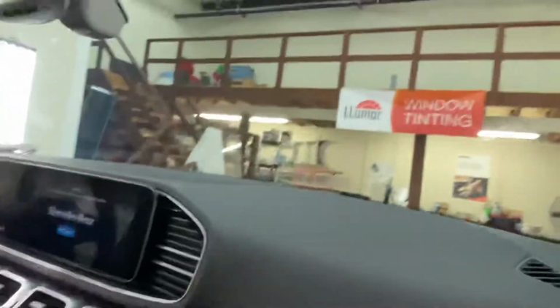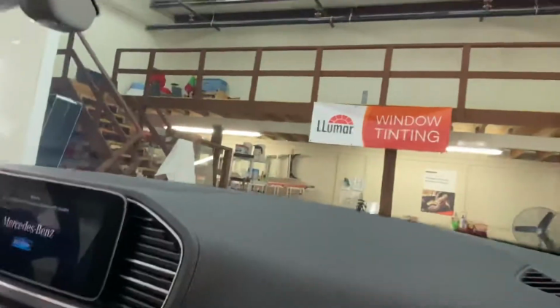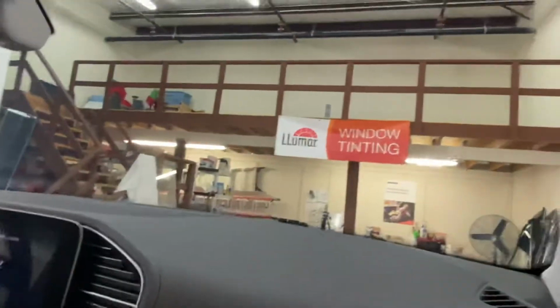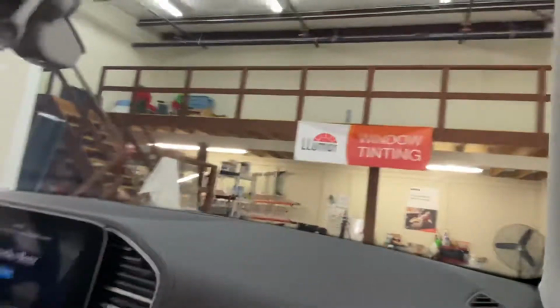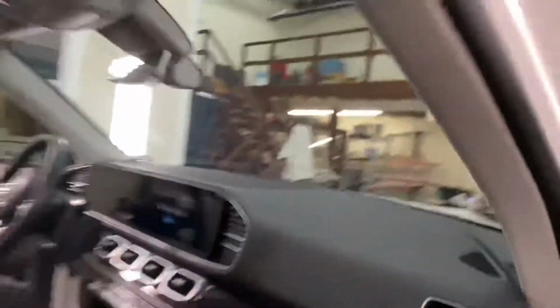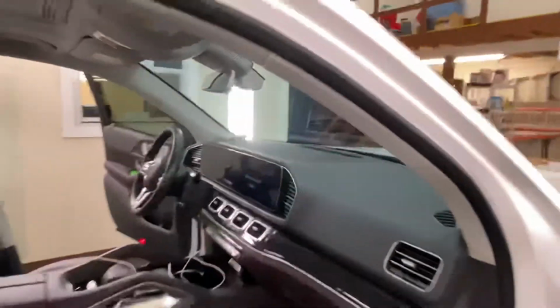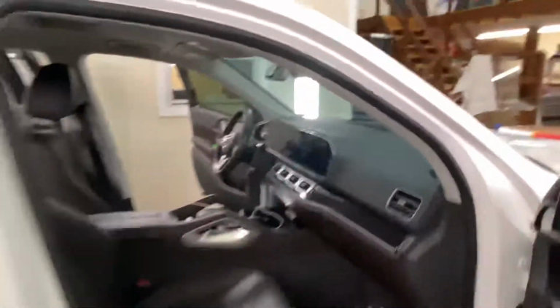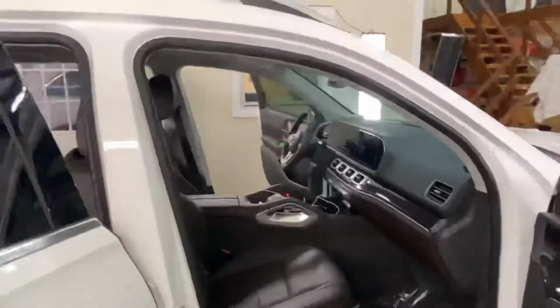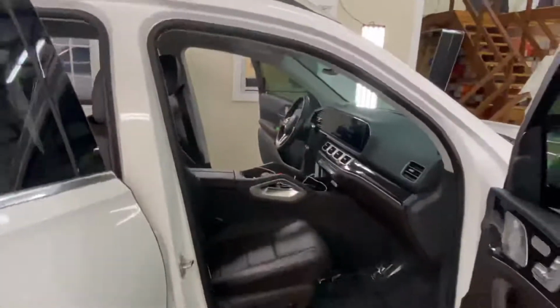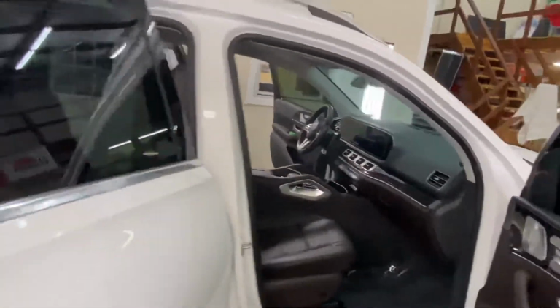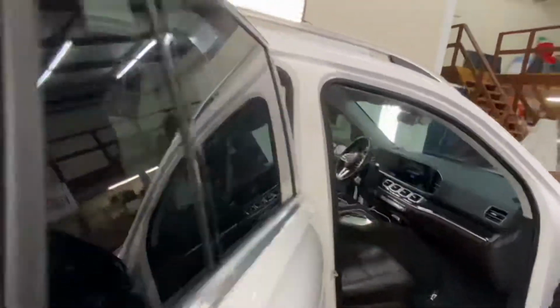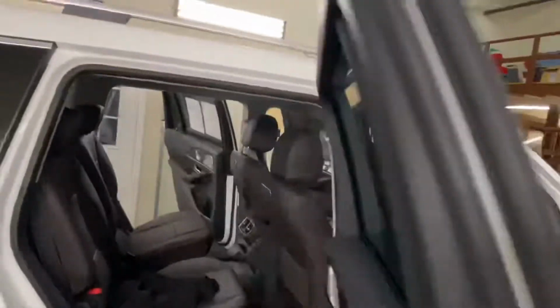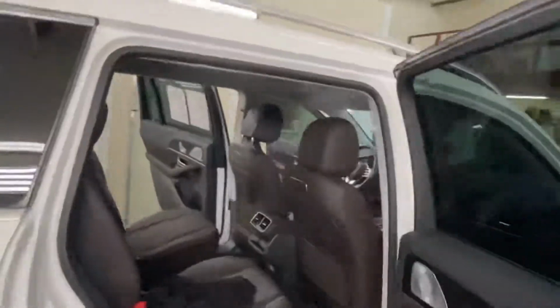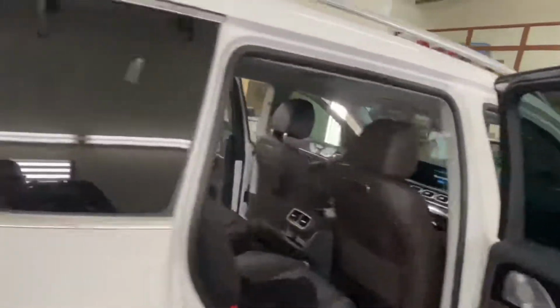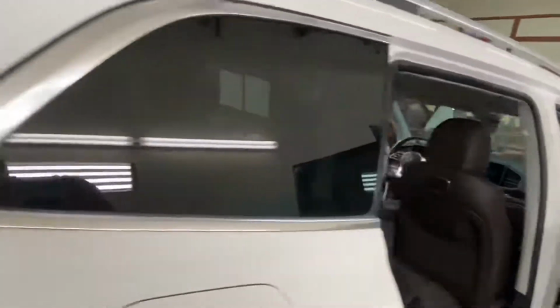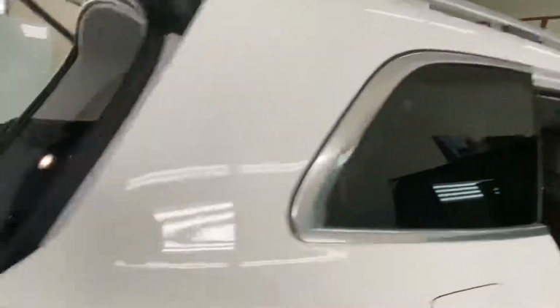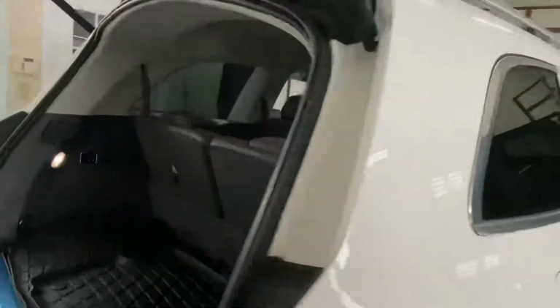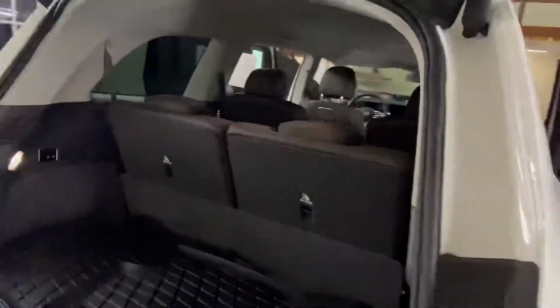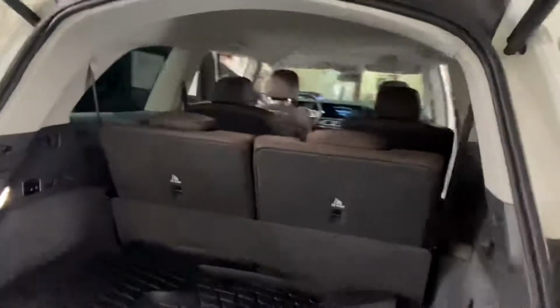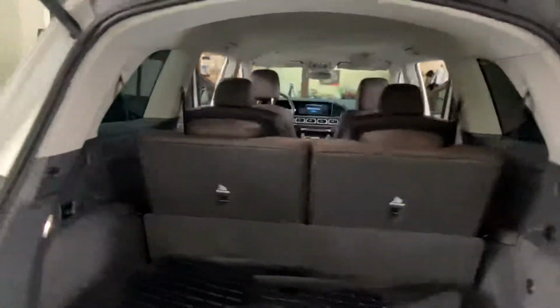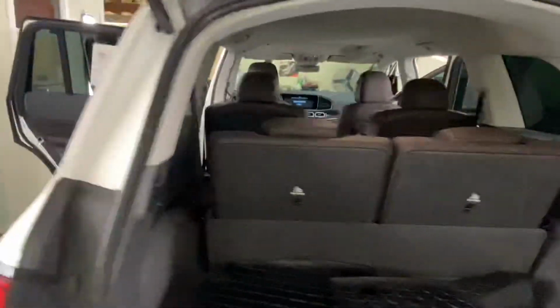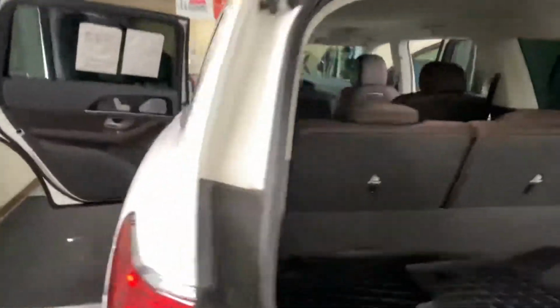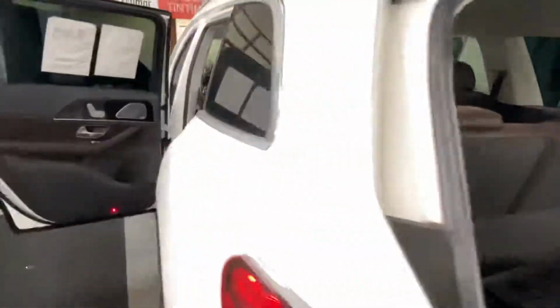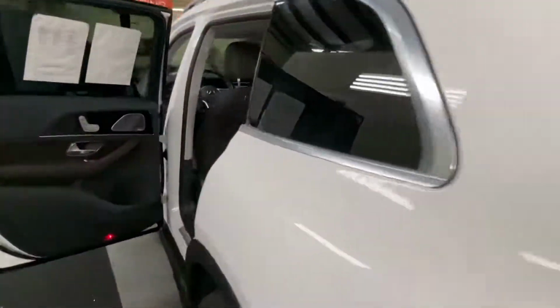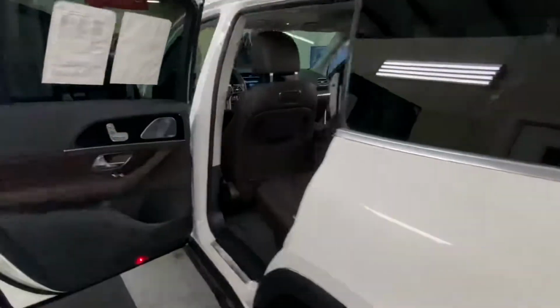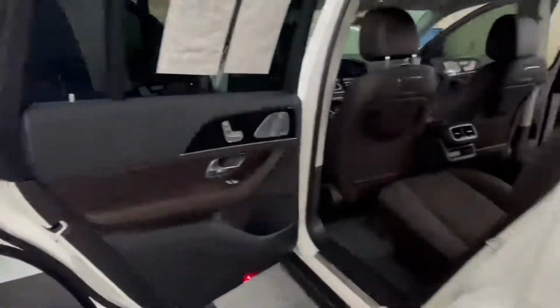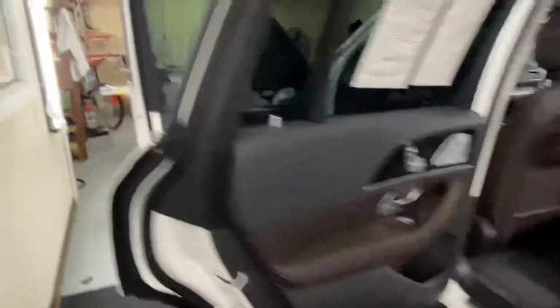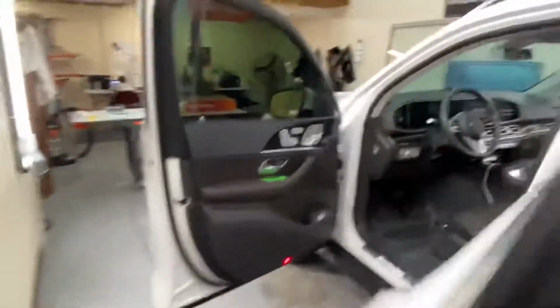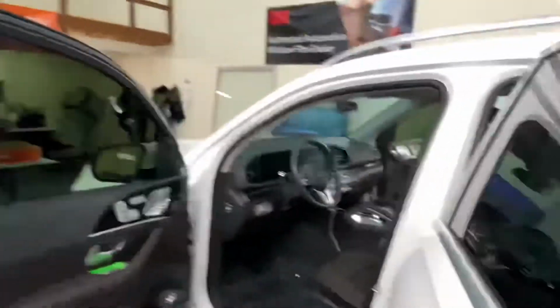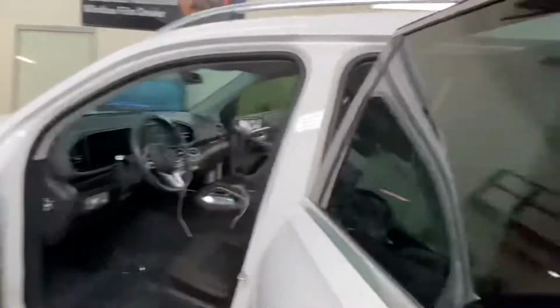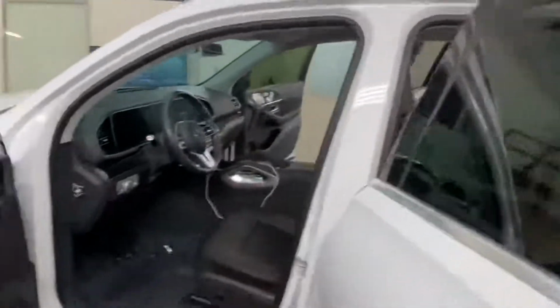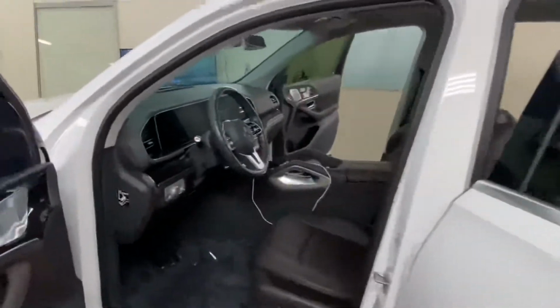Look is perfectly clear, see out easy. We also did the Lumar CTX nano ceramic on the rest of the windows on the sides.